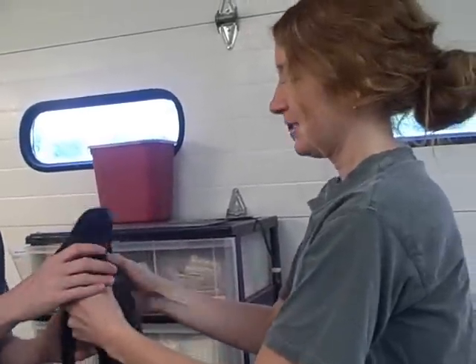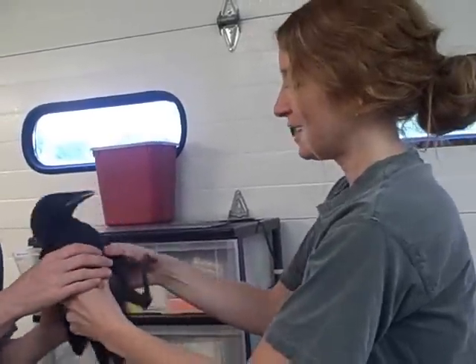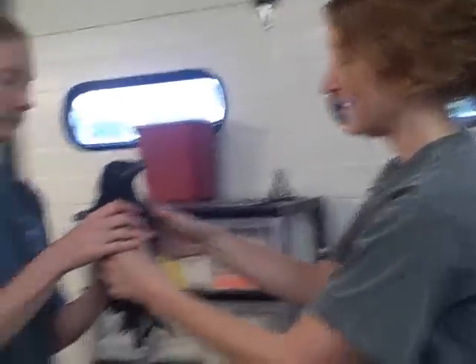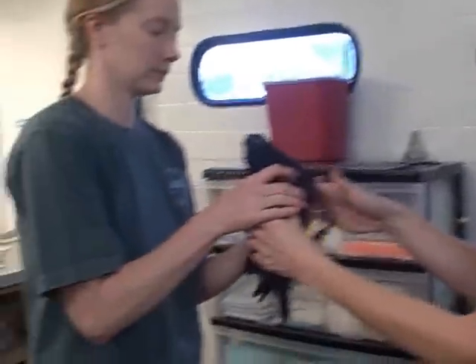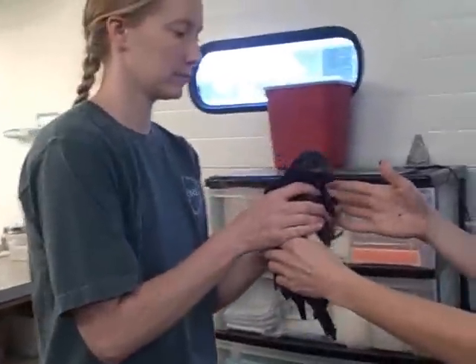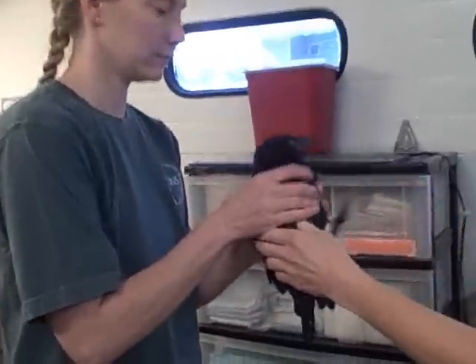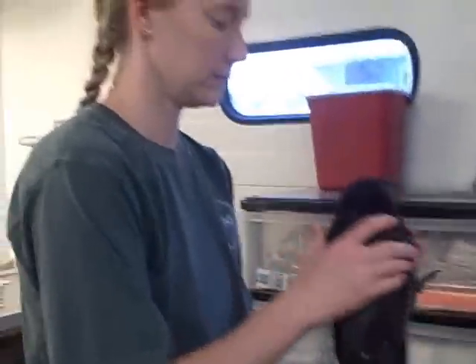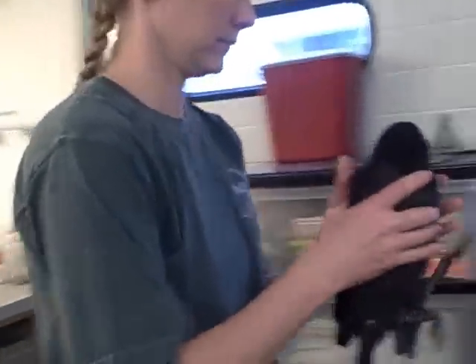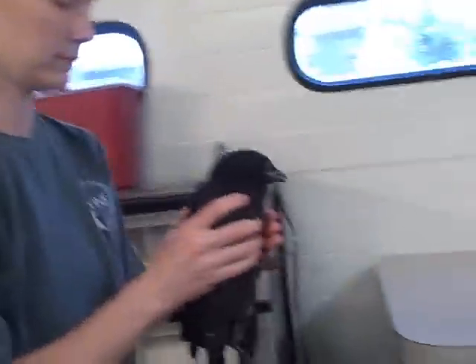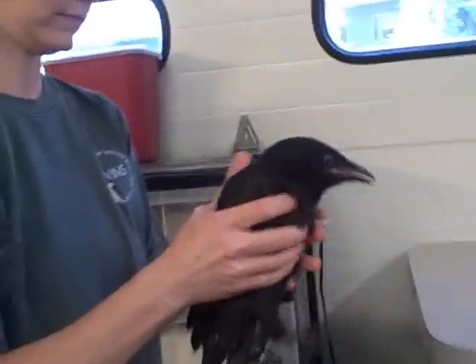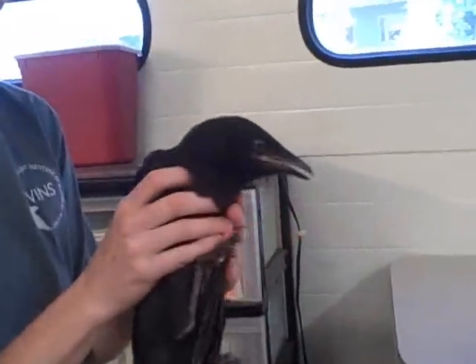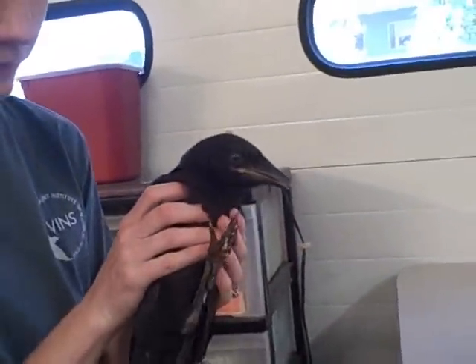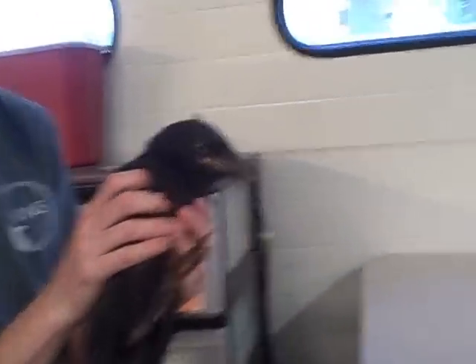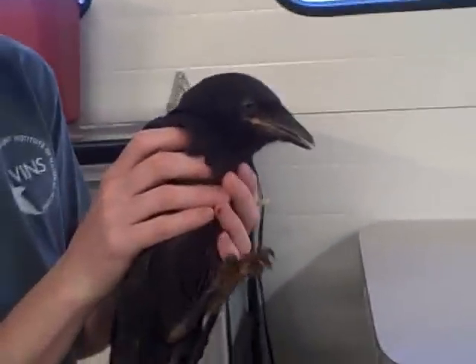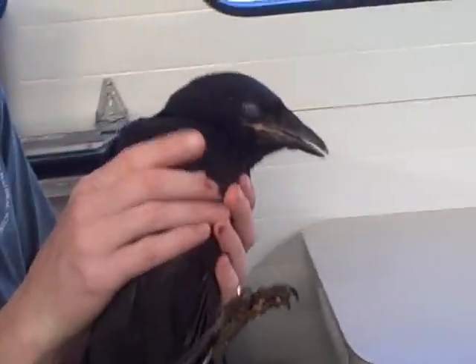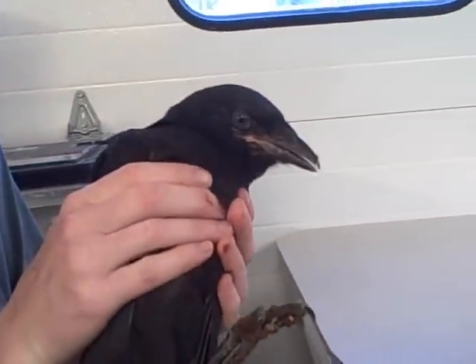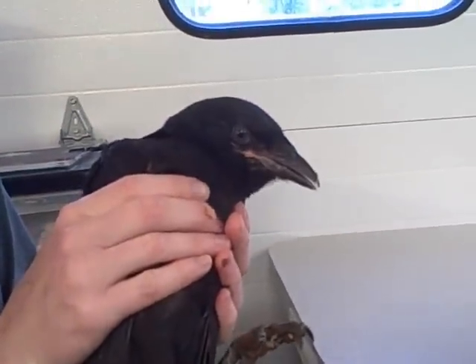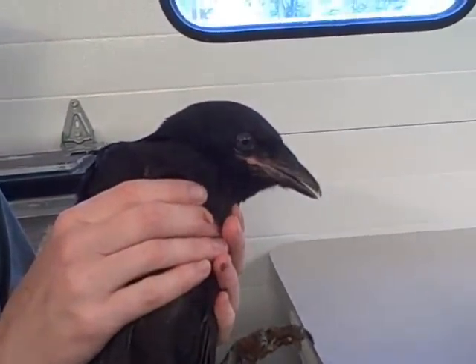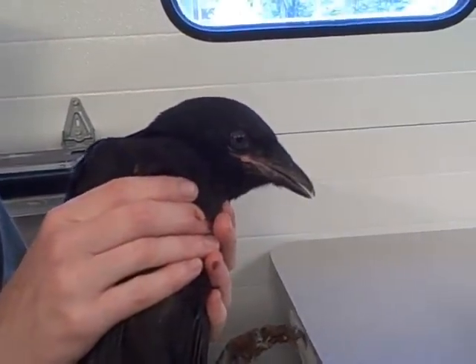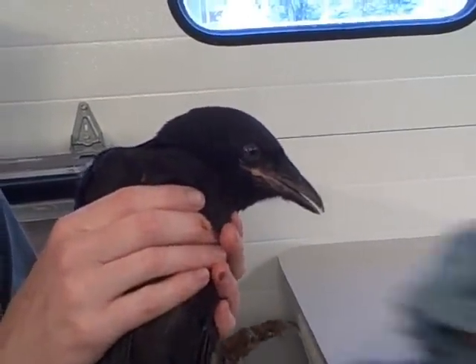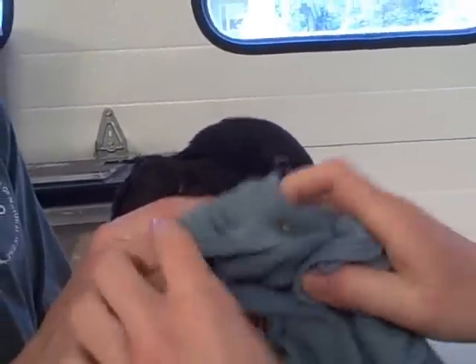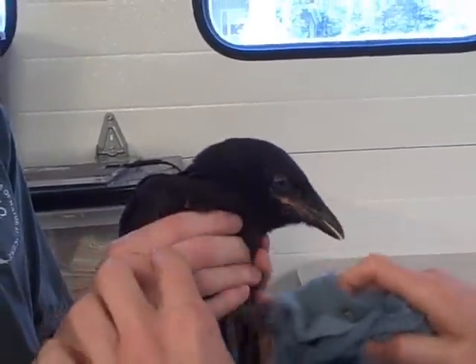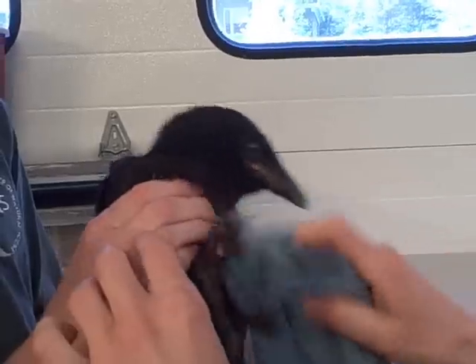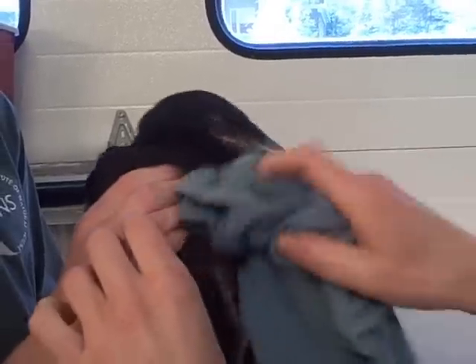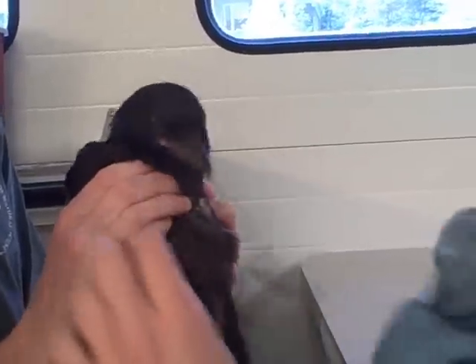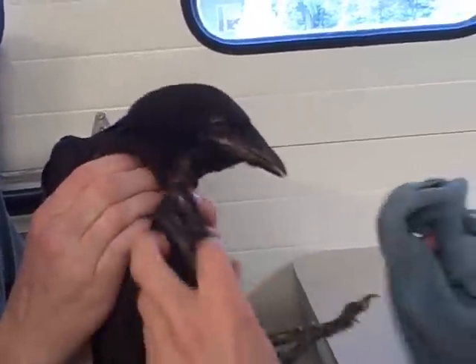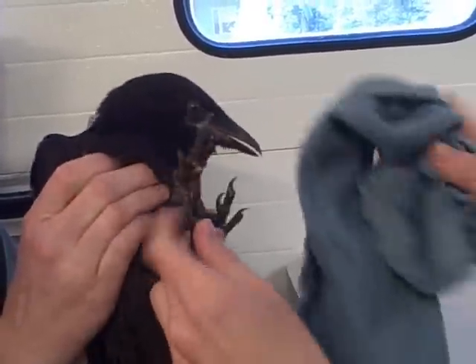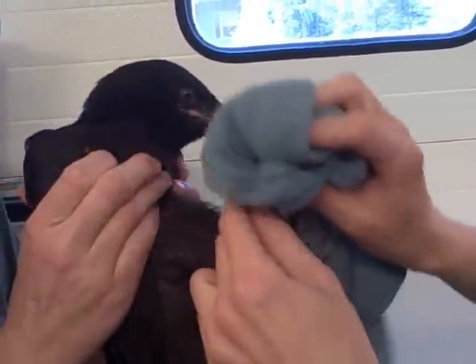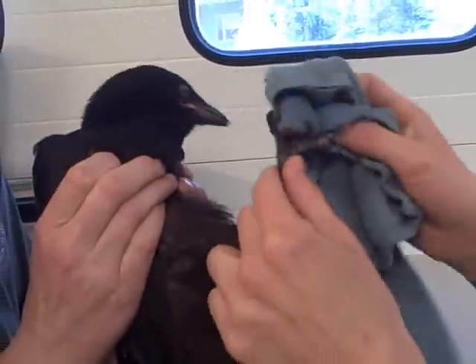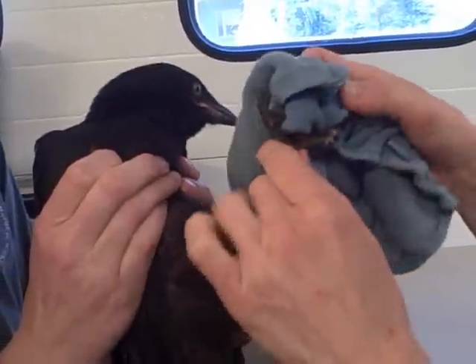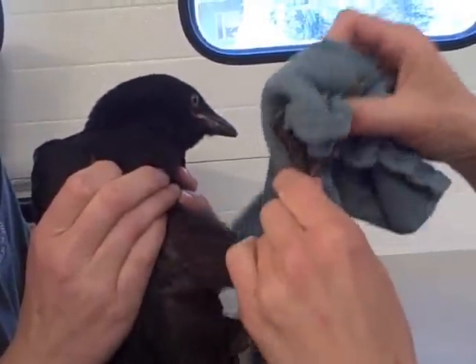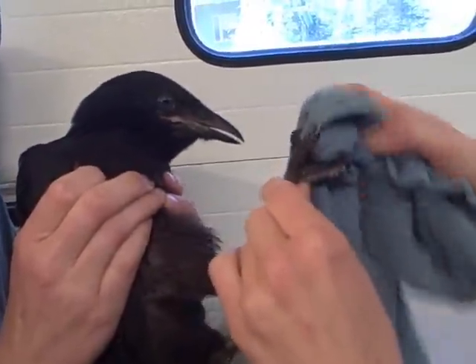The first thing I'm noticing is that this is a juvenile crow. This crow has blue eyes. Baby corvids have blue eyes when they first come in. And he's got a little bit of goop on his feet.